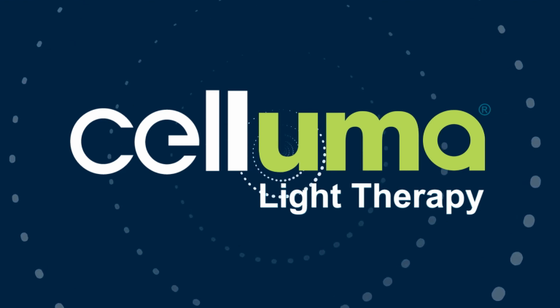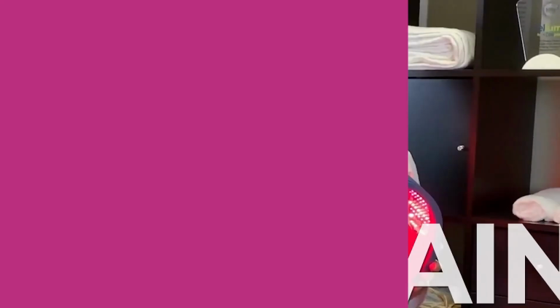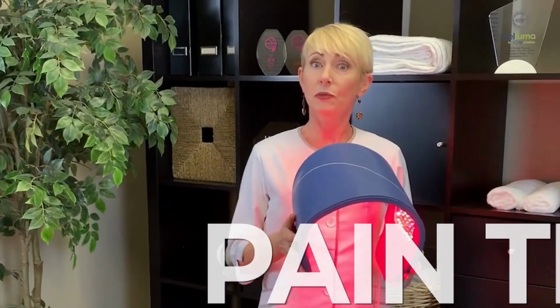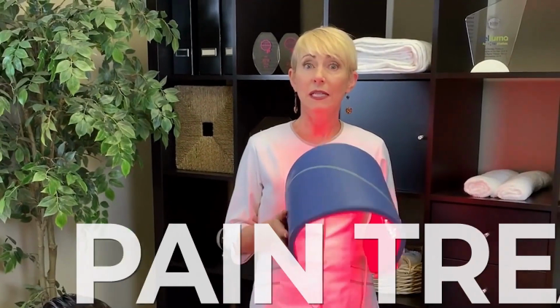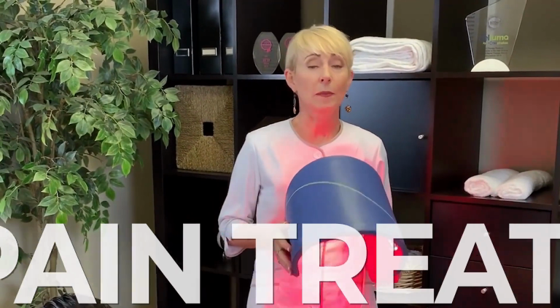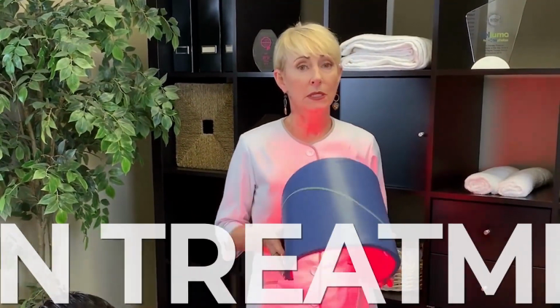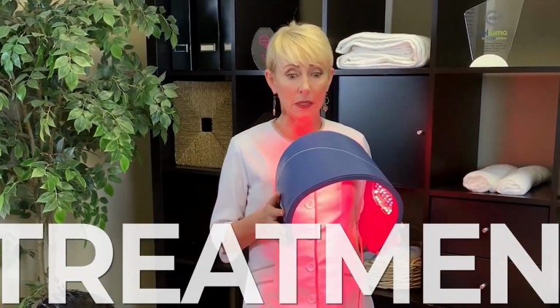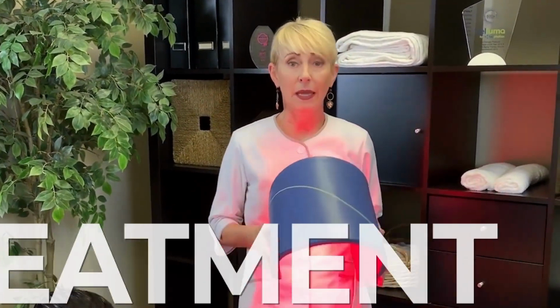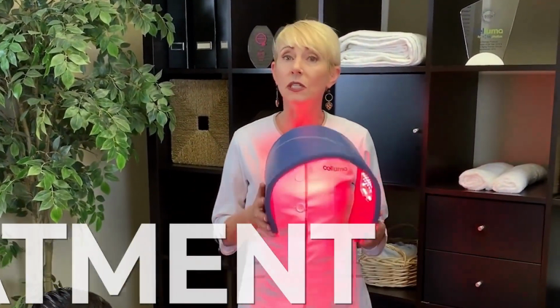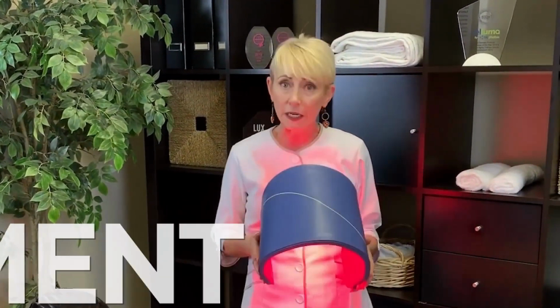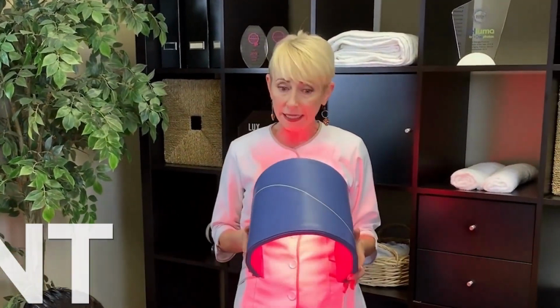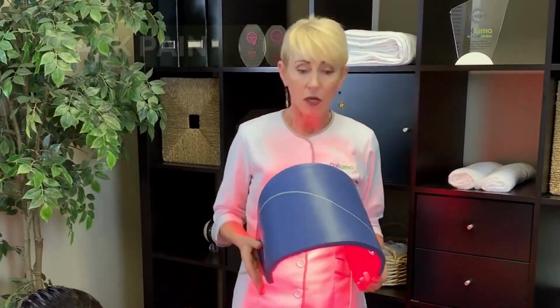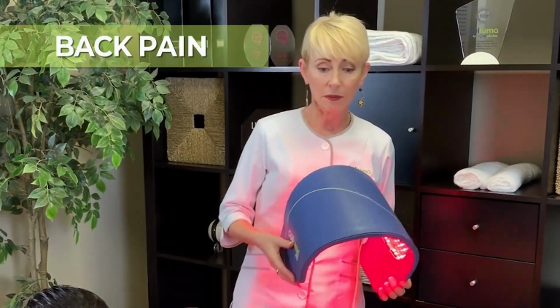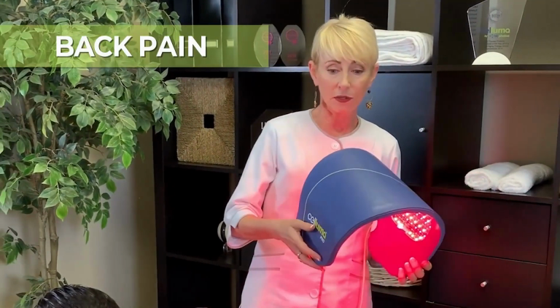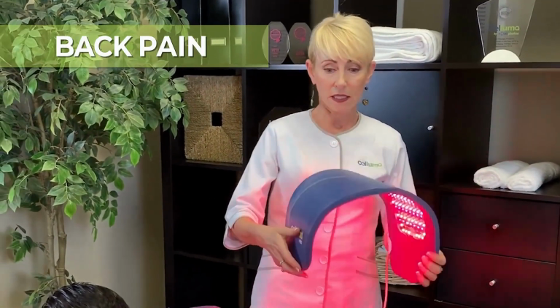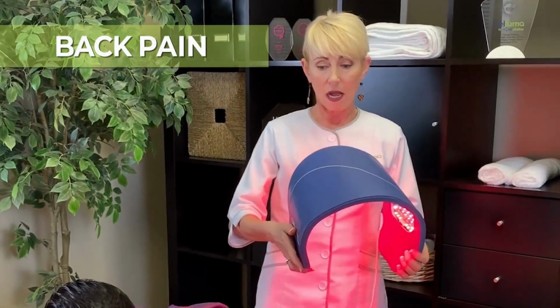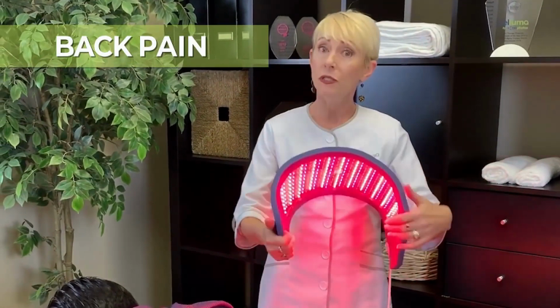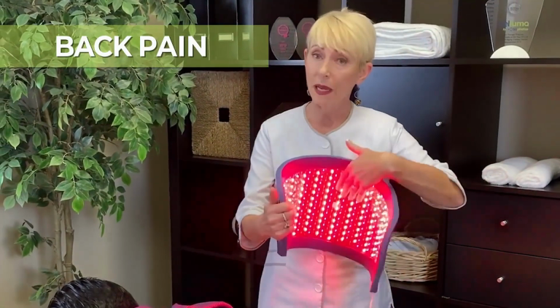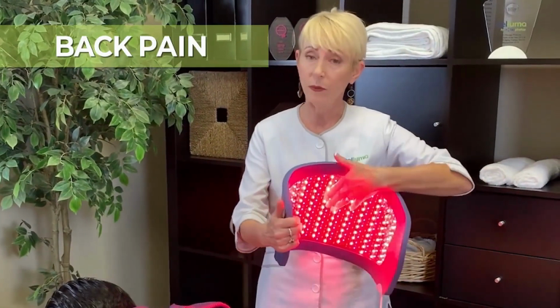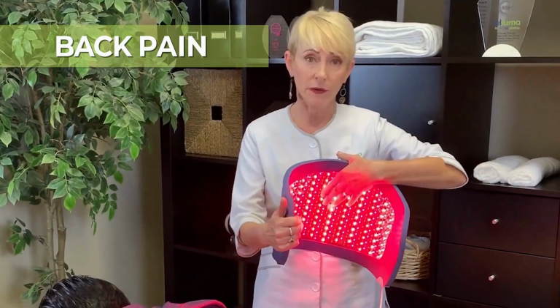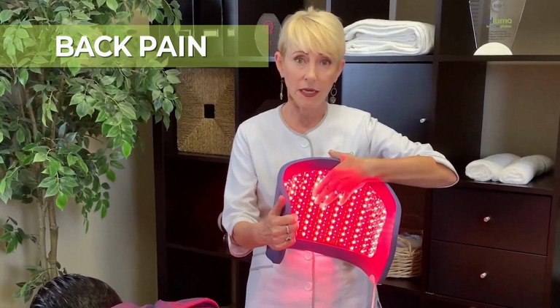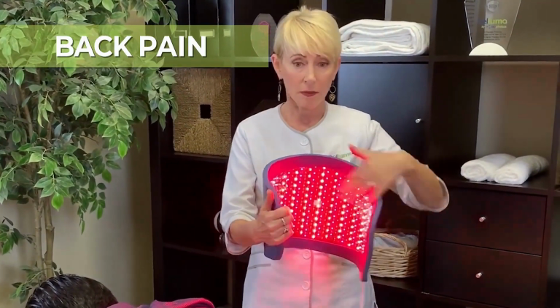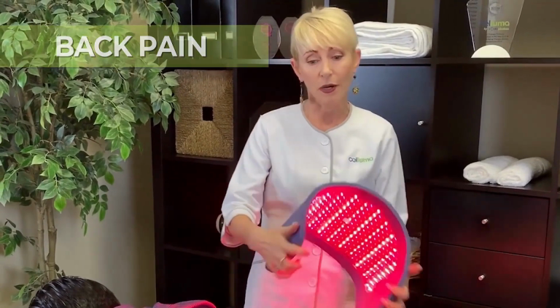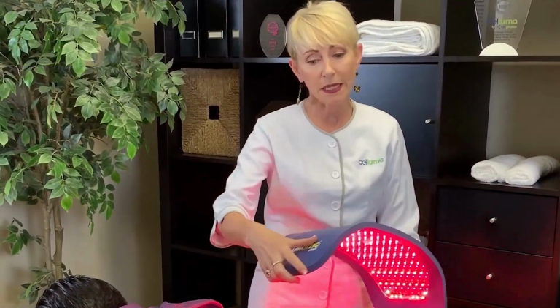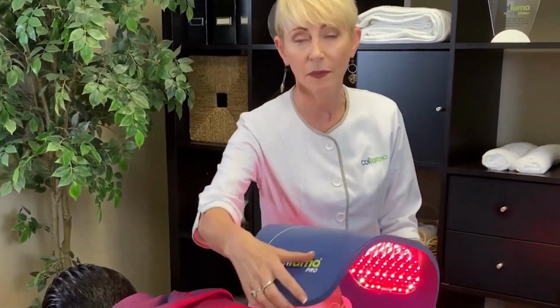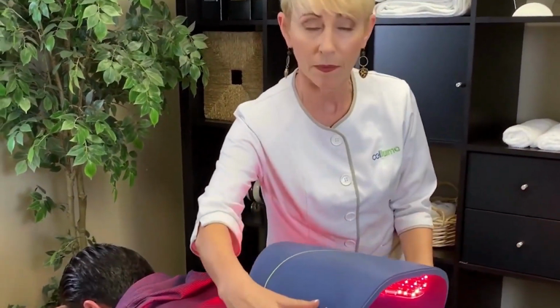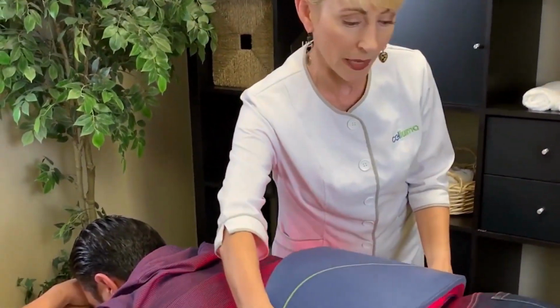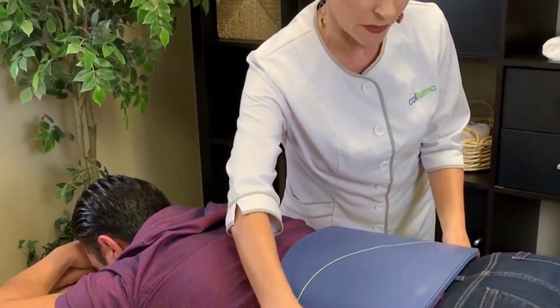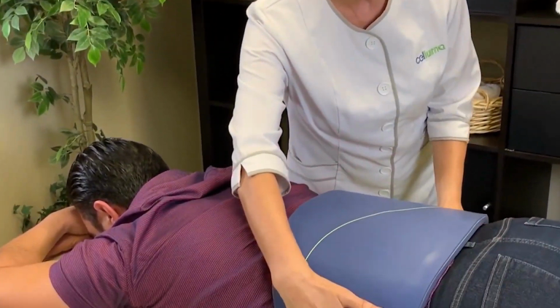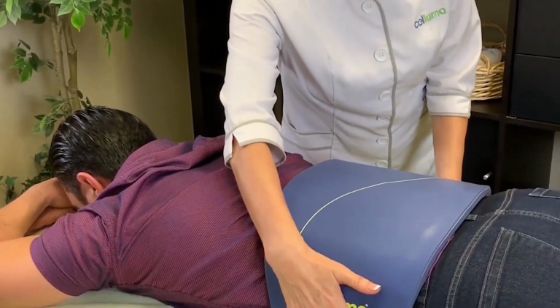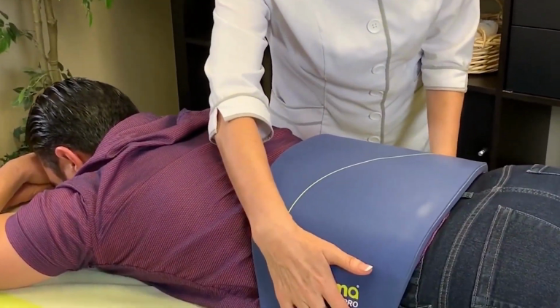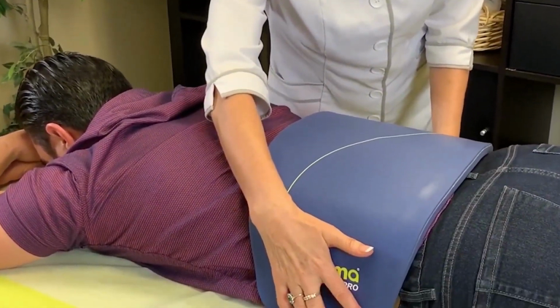If you're using your Solomit device to treat pain, particularly back pain, positioning is very easy. You simply take your device, turn it on in the pain program, which is the near-infrared dominant program, and you place it directly over their lower back like this.